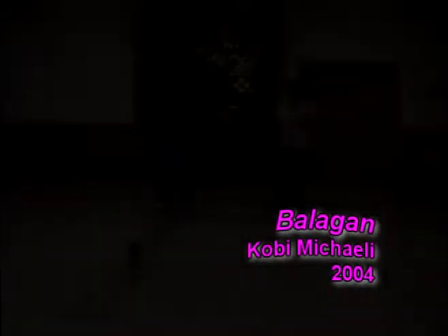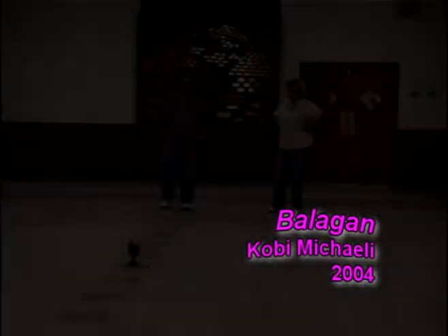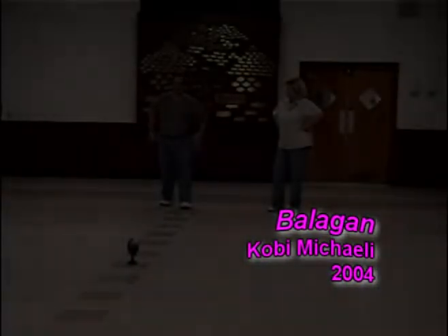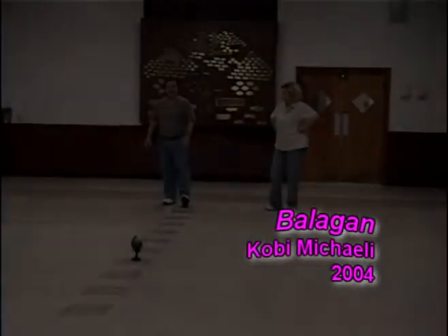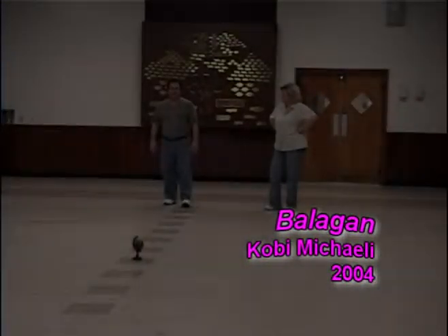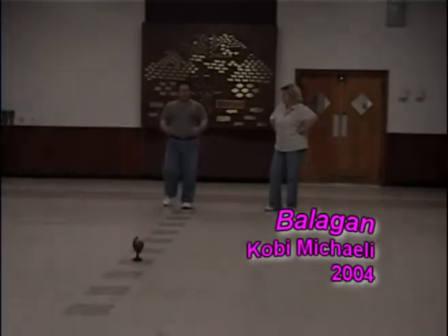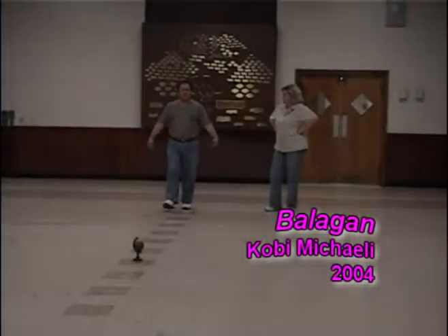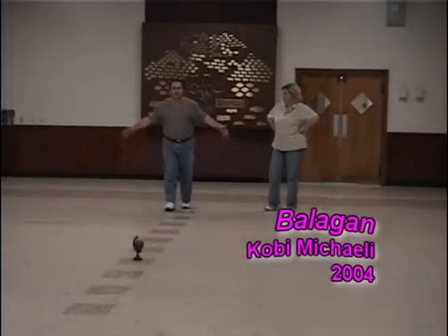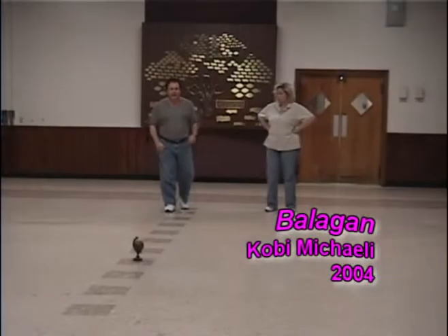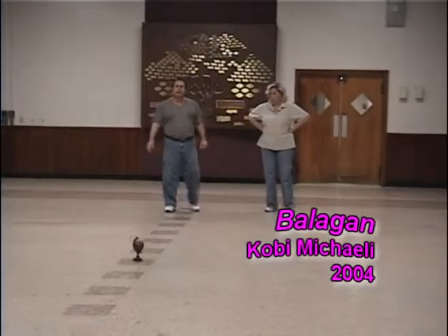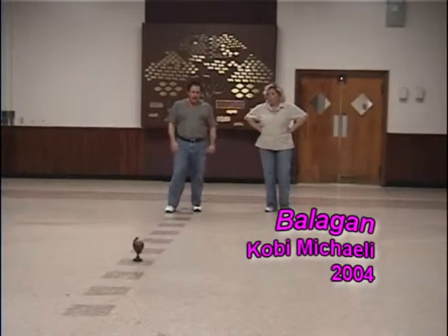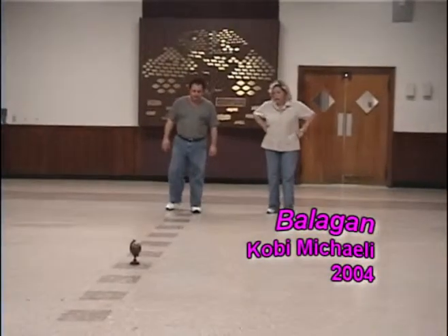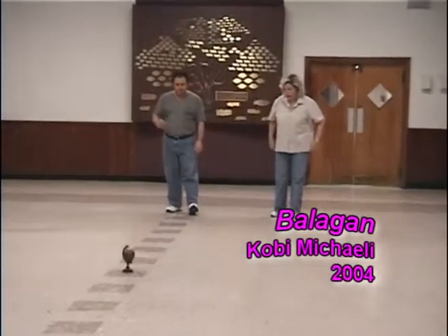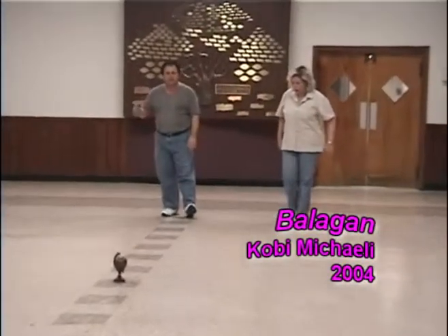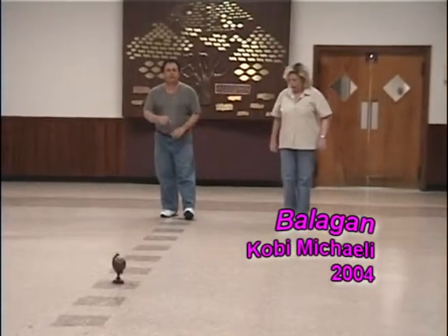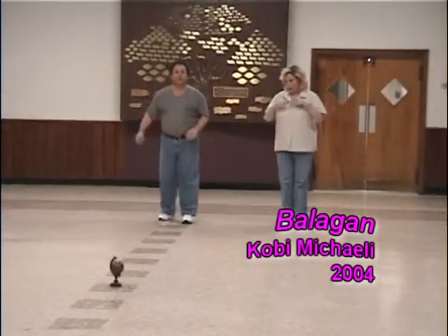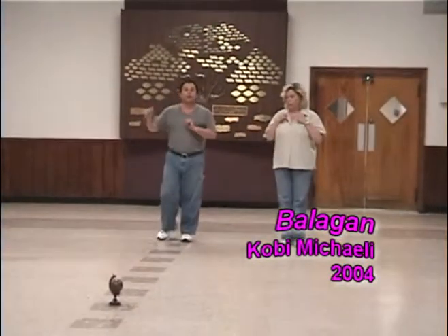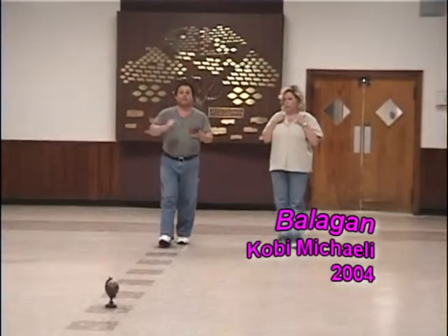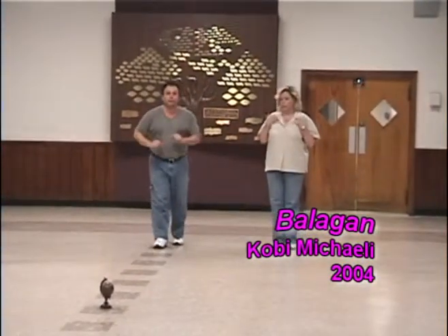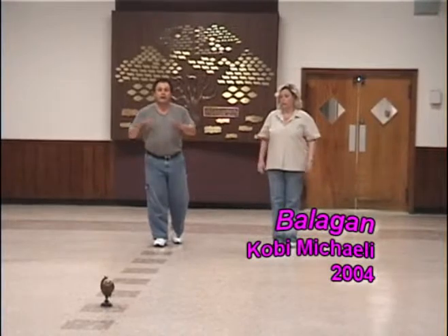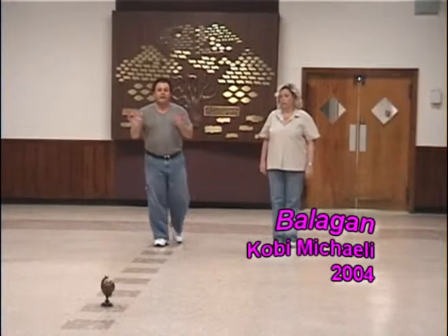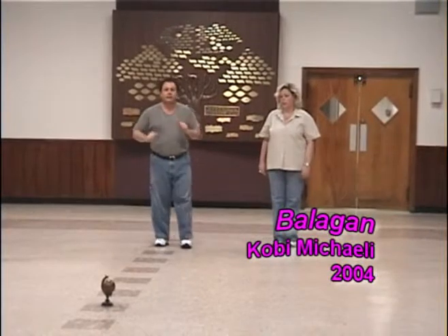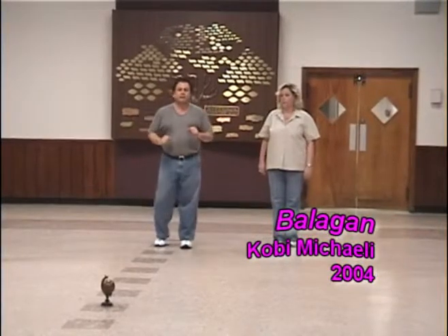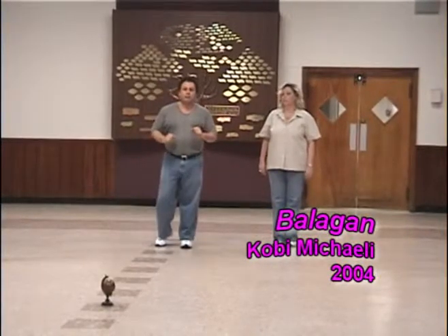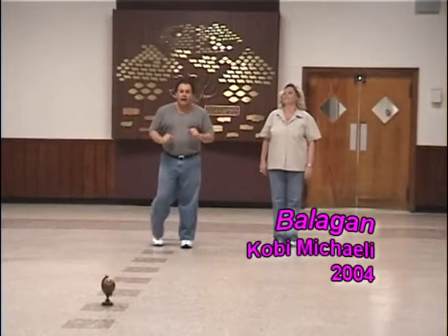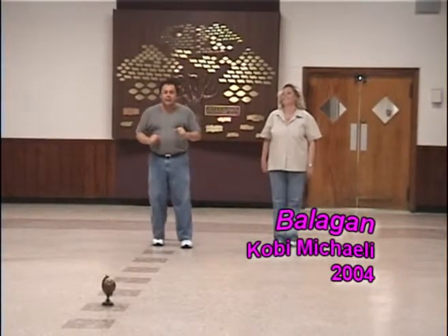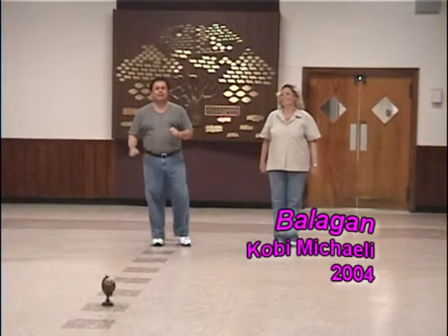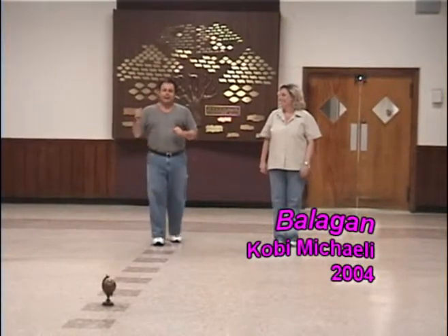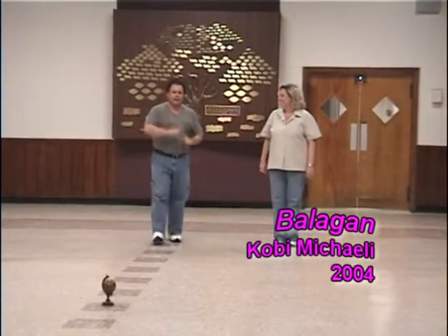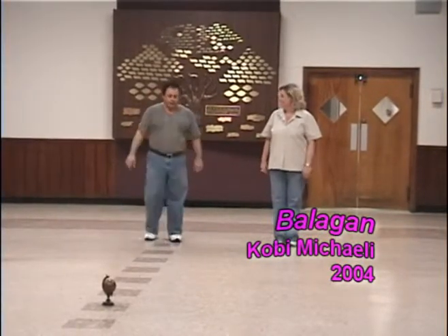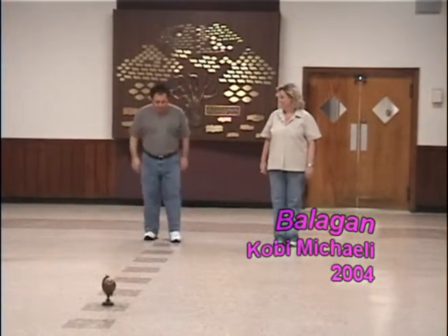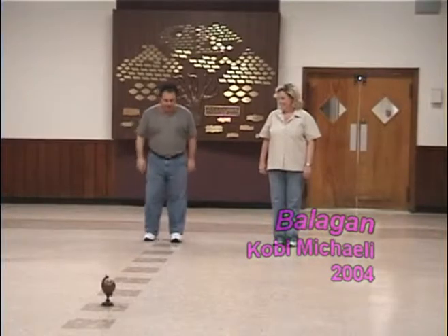Balagan — that's the name of the dance, a circle dance by Kobi Mikaeli. We have part one, part two, part one, part two, and then Balagan, and then part one again. You're going to see the dance.